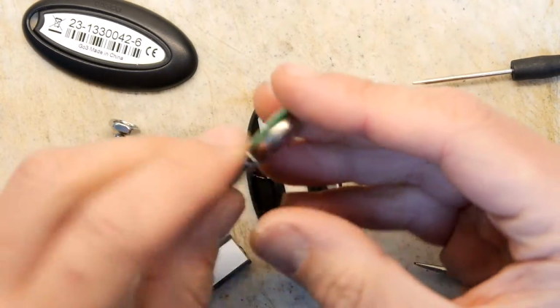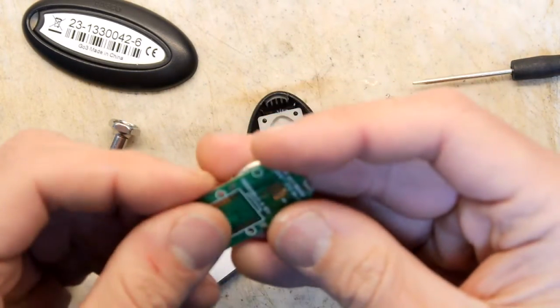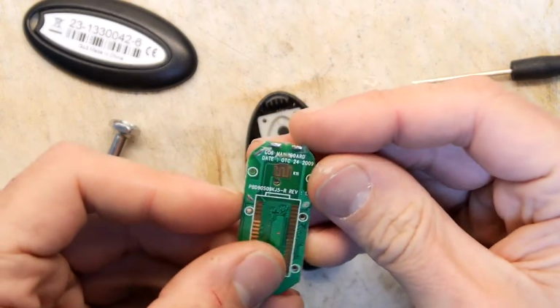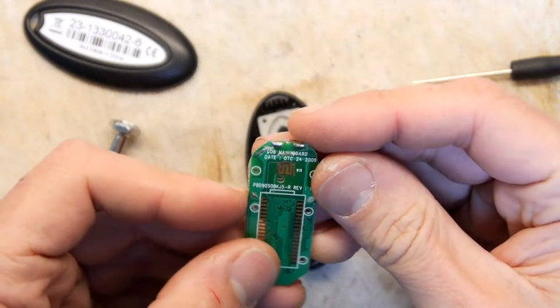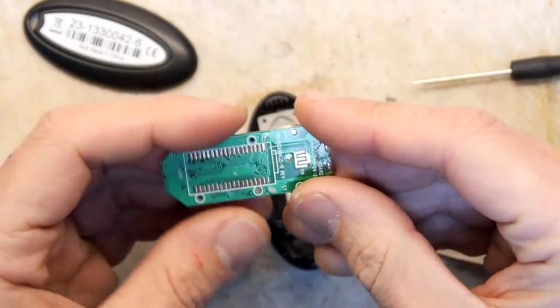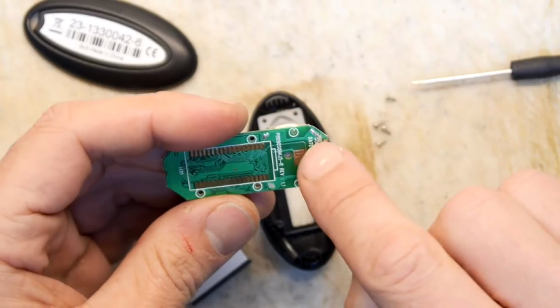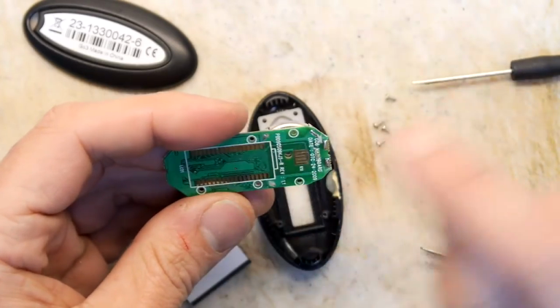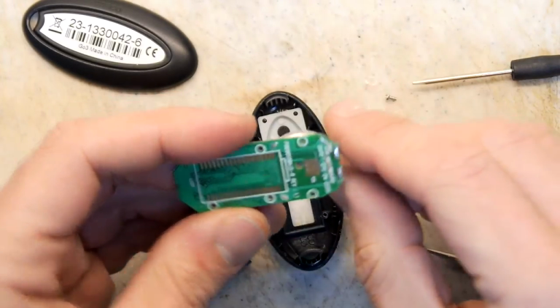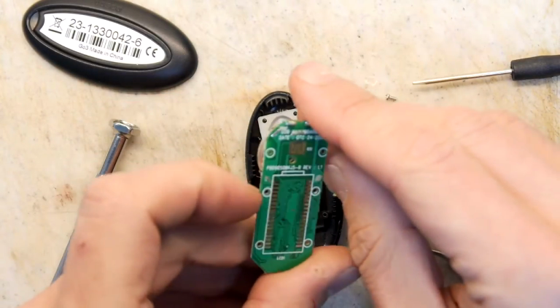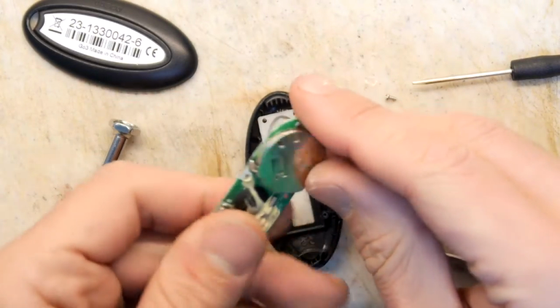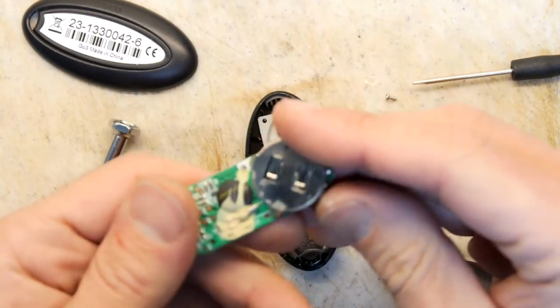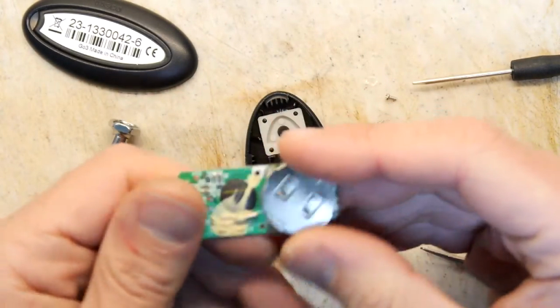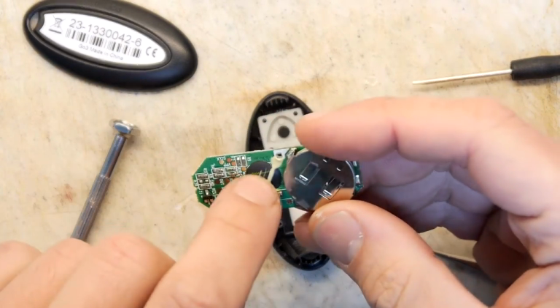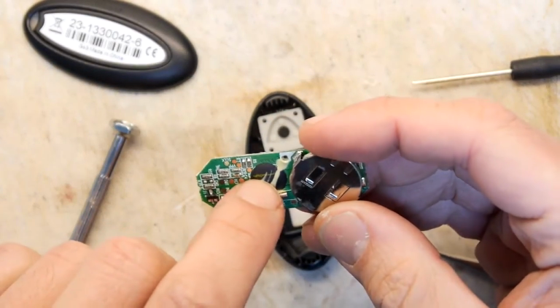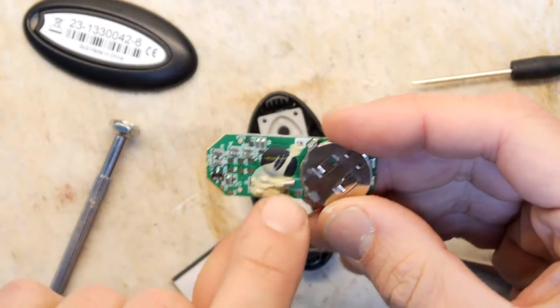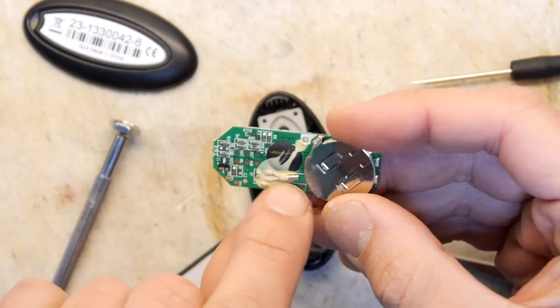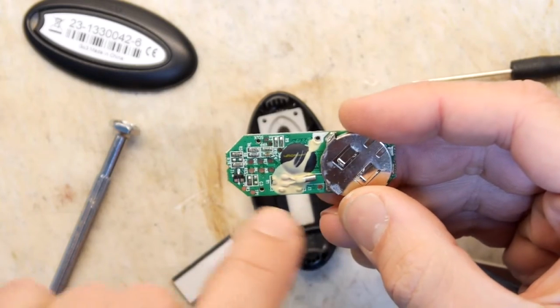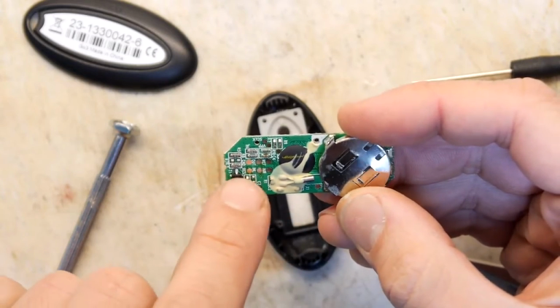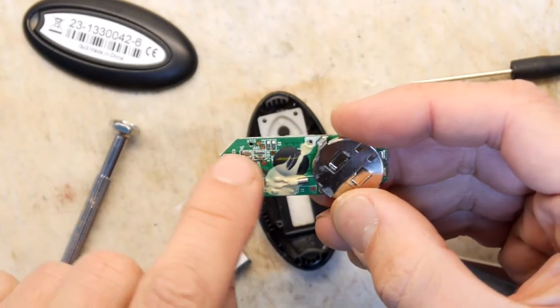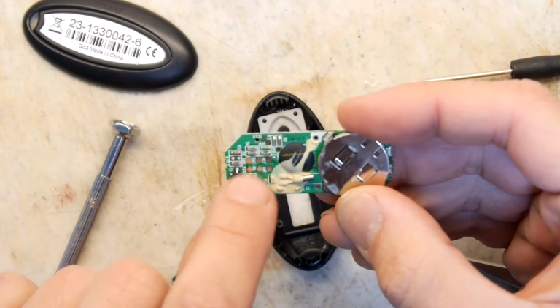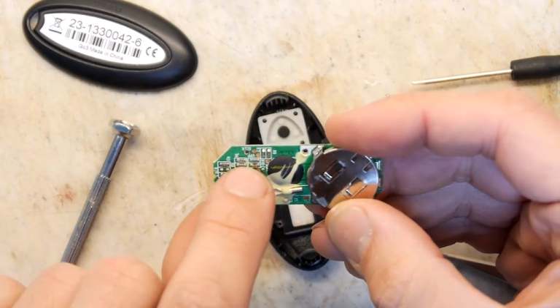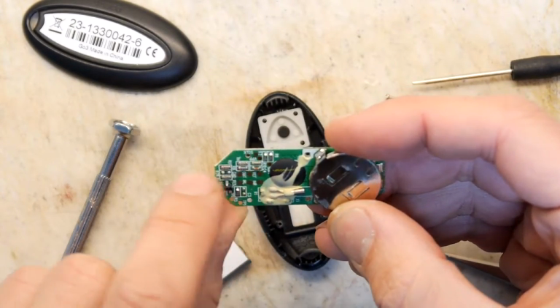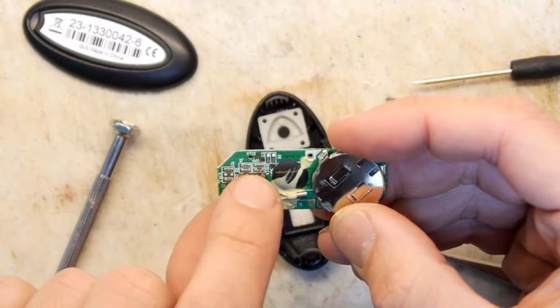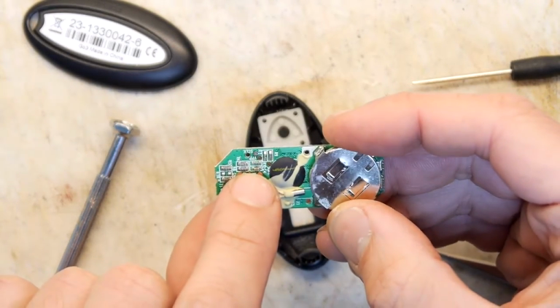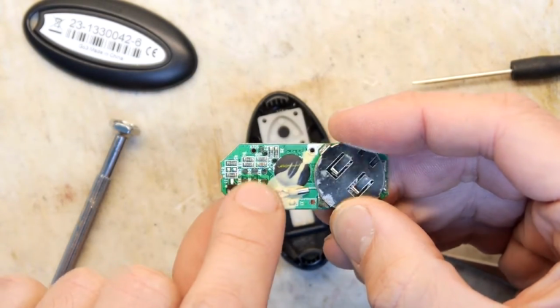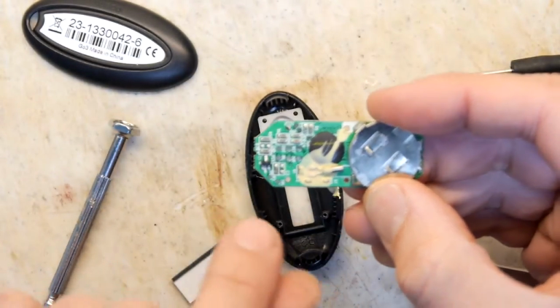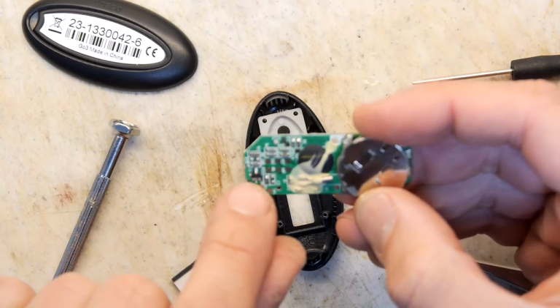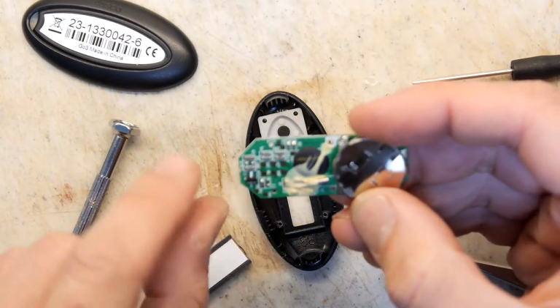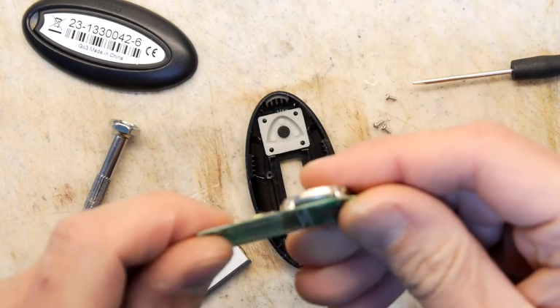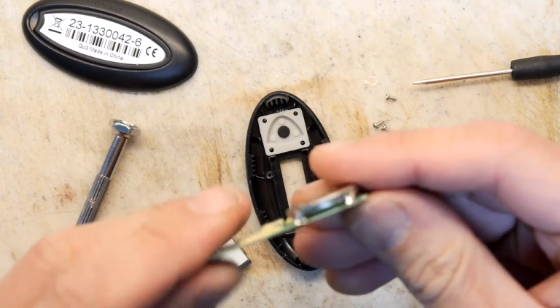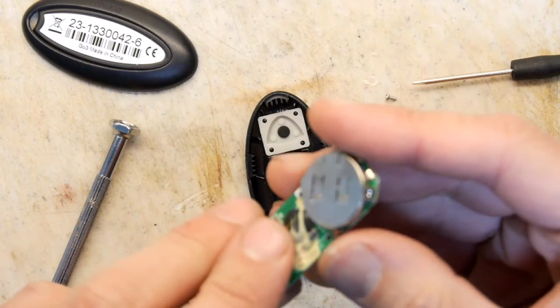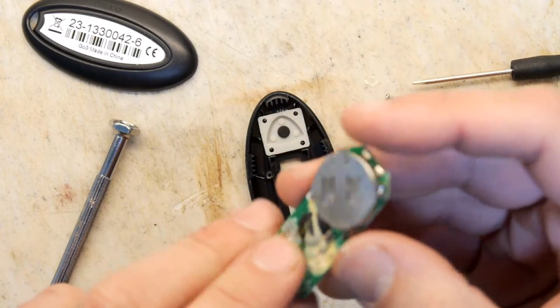That's about it really — that's all she wrote. So there's your button contact, there's your screen, your blob with your processor, your timing crystal, and just various bits and pieces here that are probably to do with programming and the wake-up circuit when you press the button.